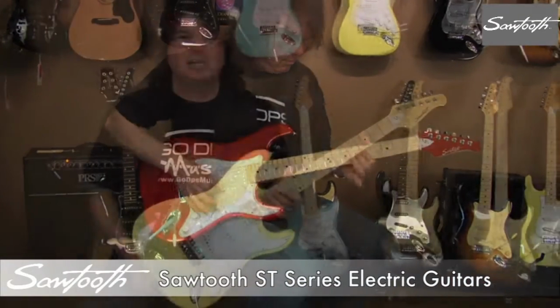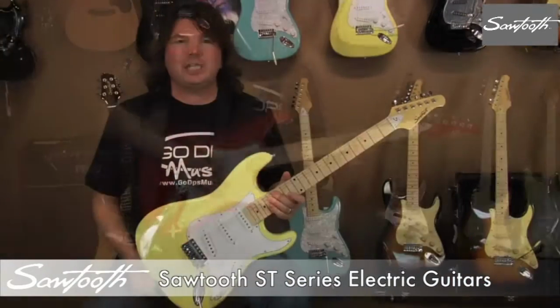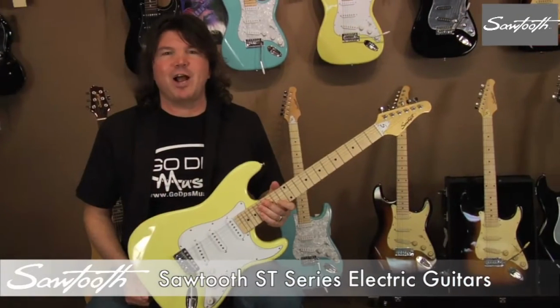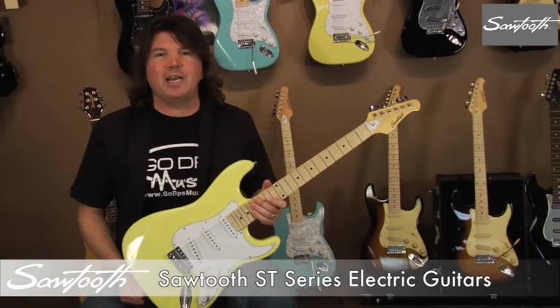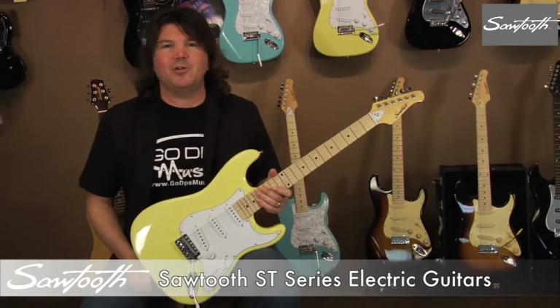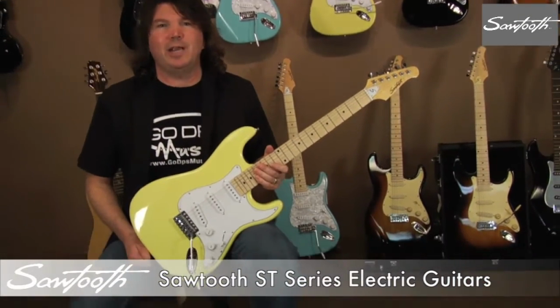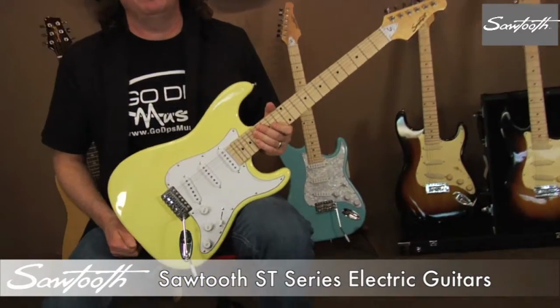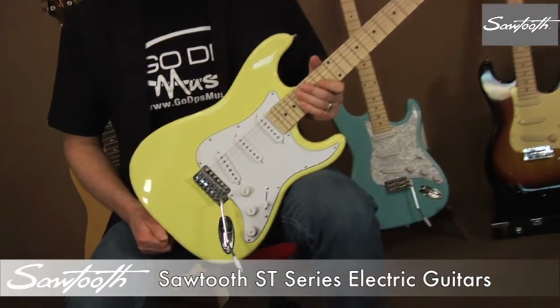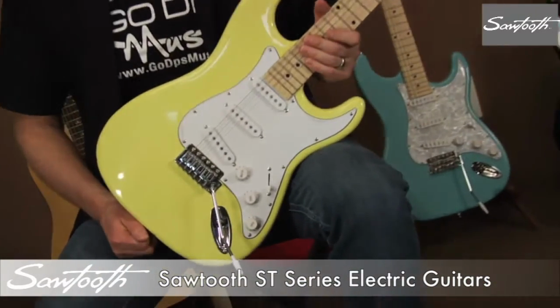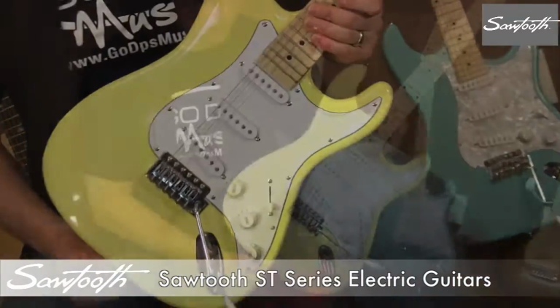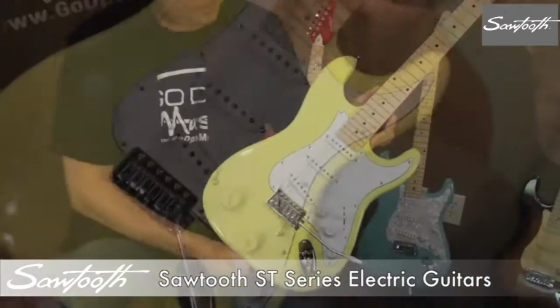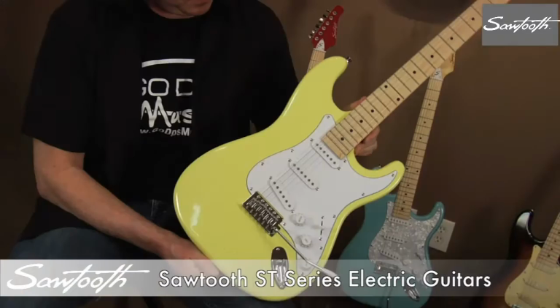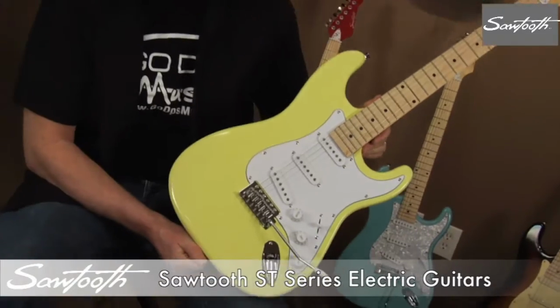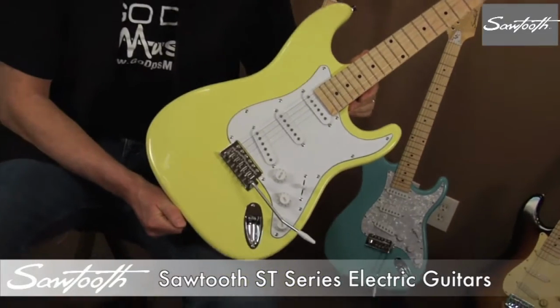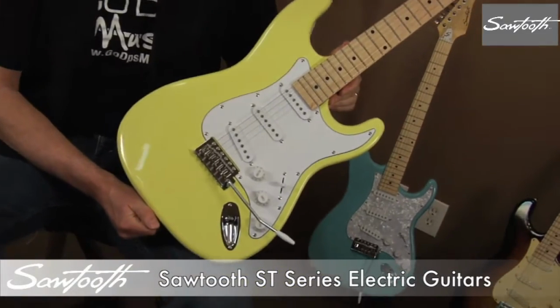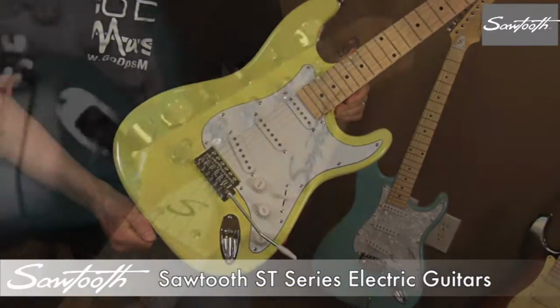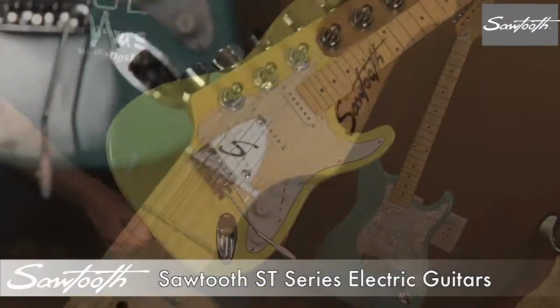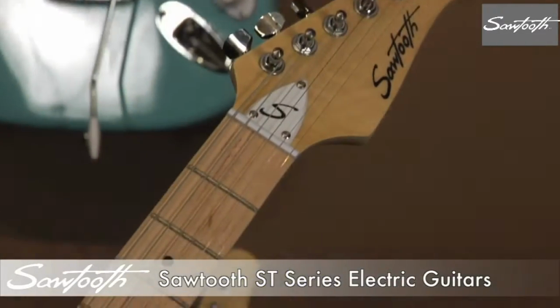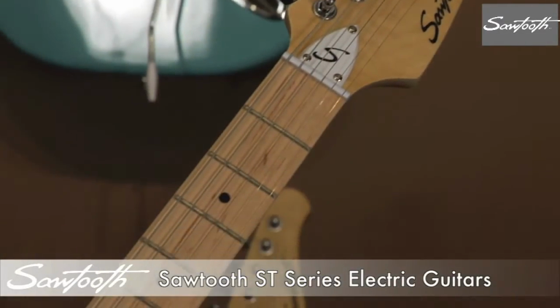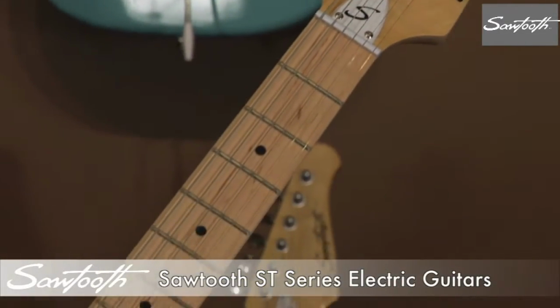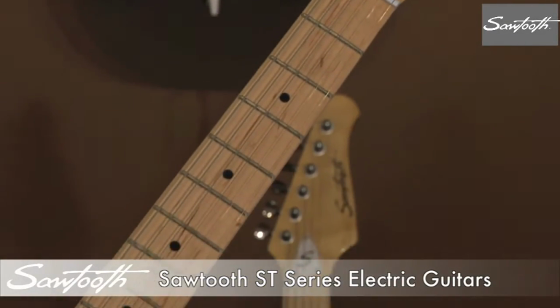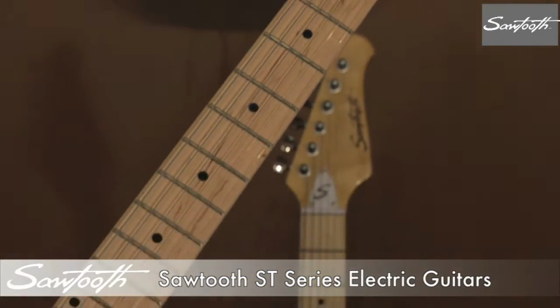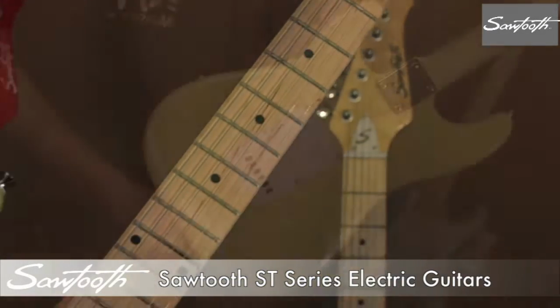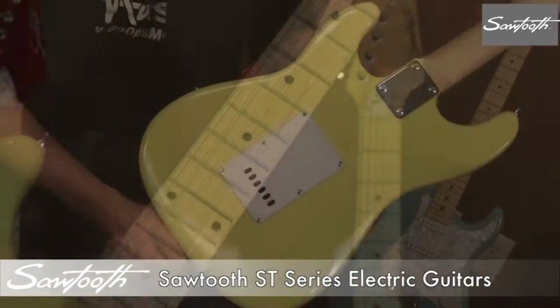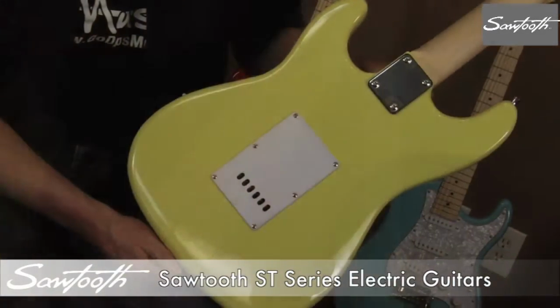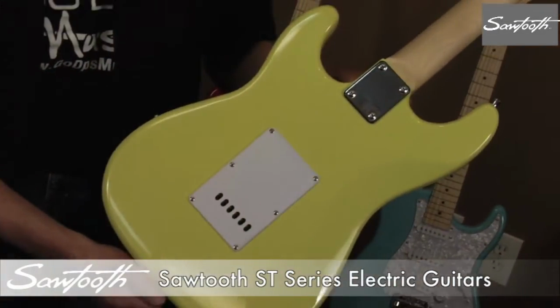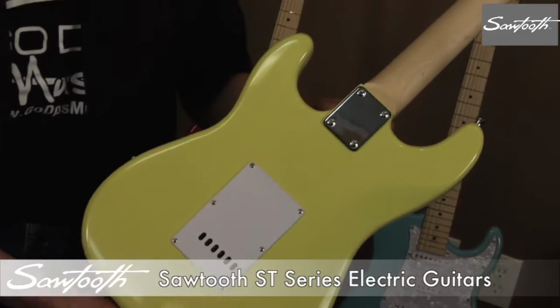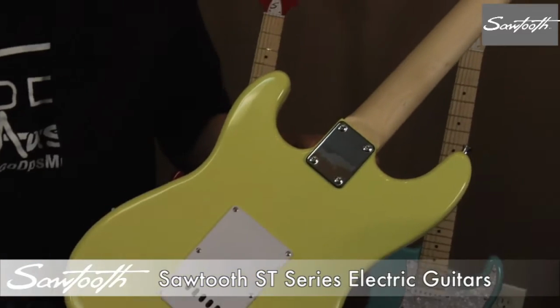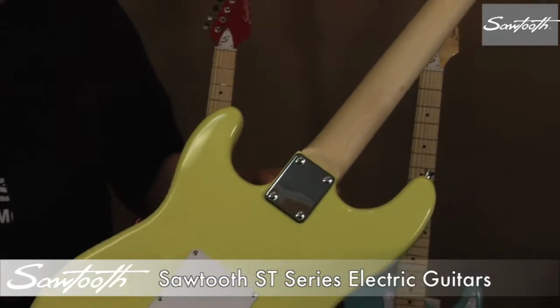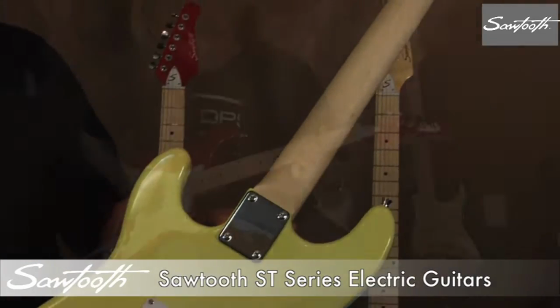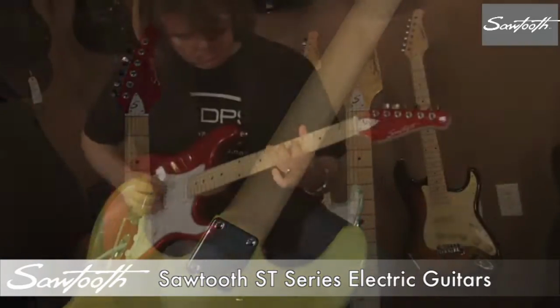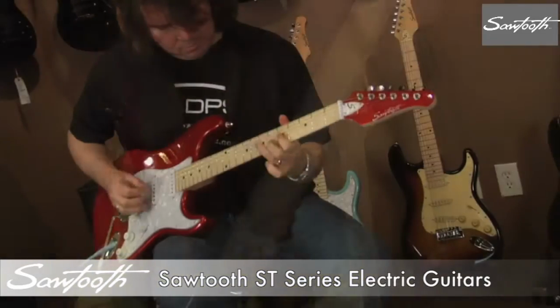Citron Vanilla Cream. It has a Citron Vanilla Cream finish with a white pick guard and maple fingerboard.